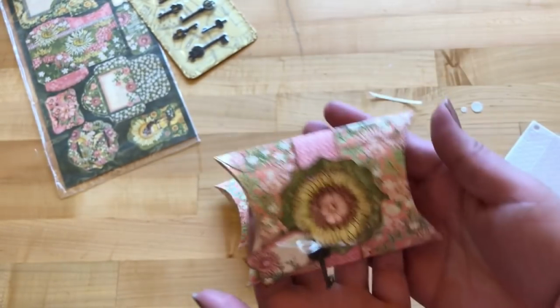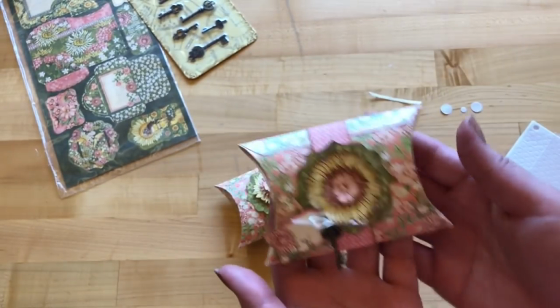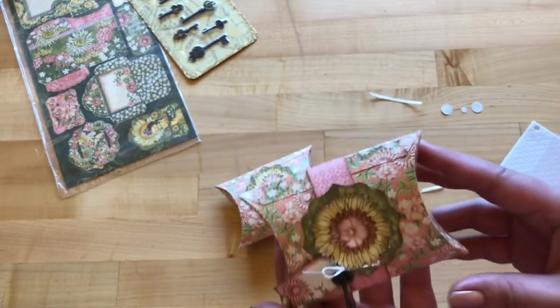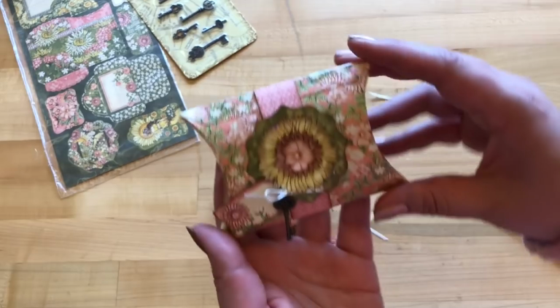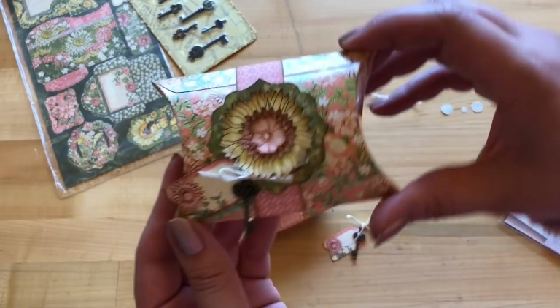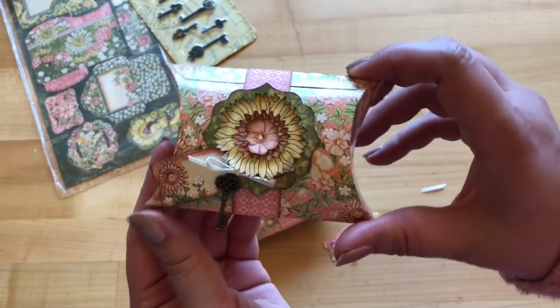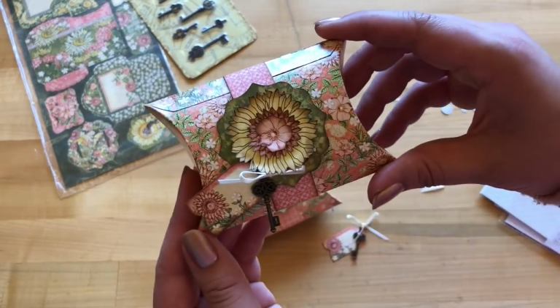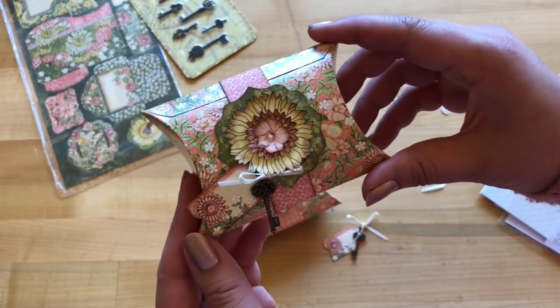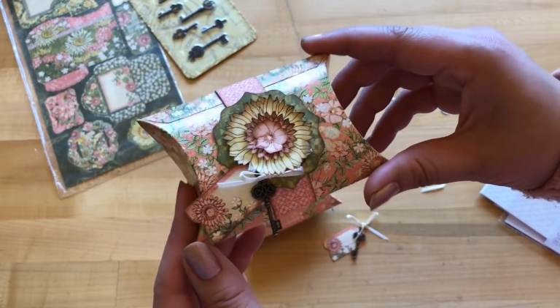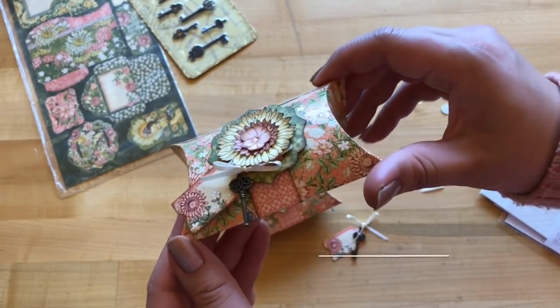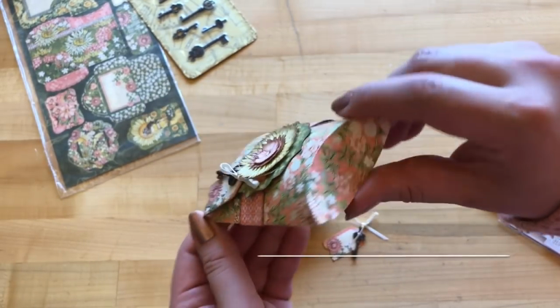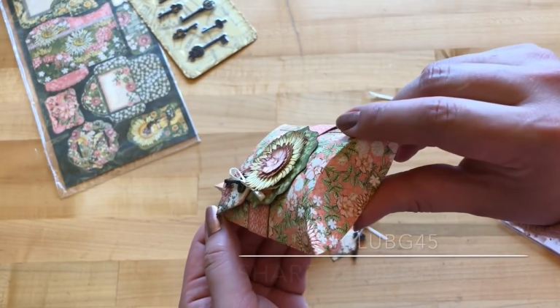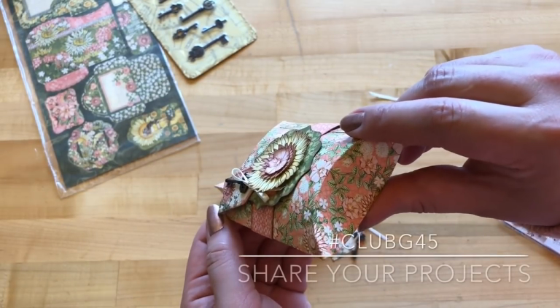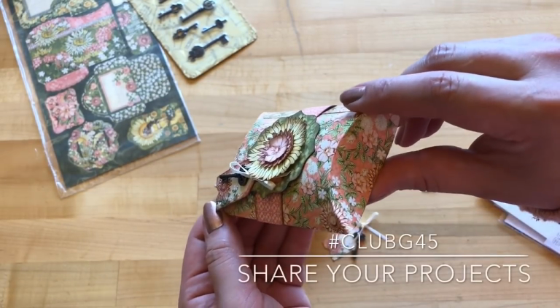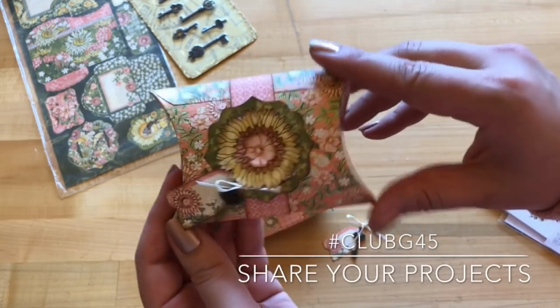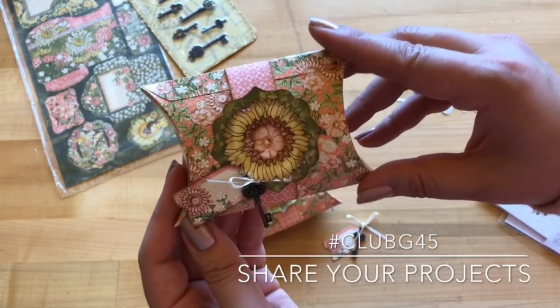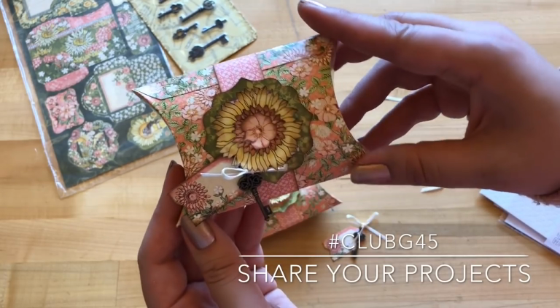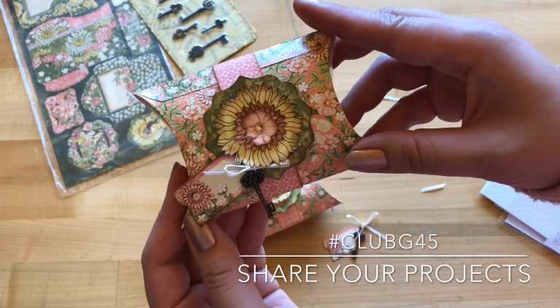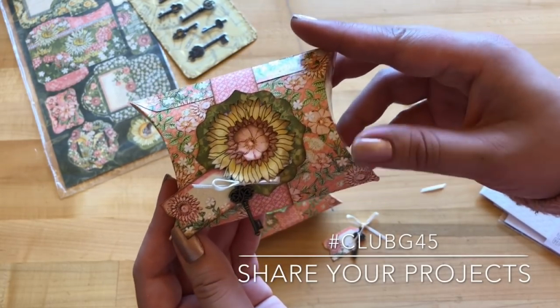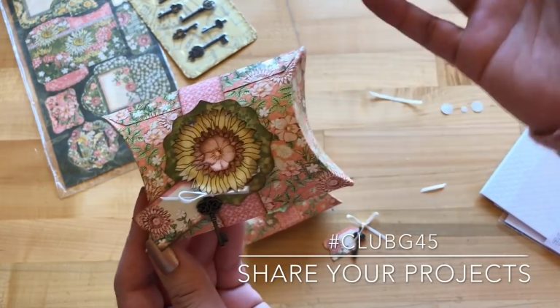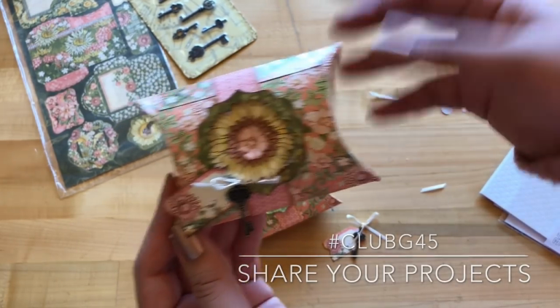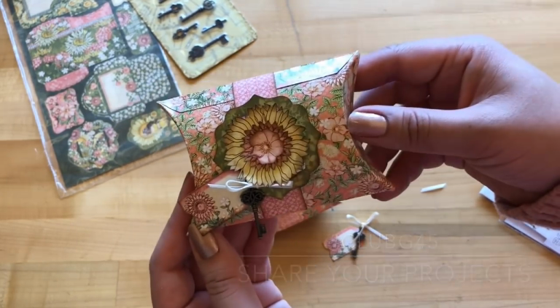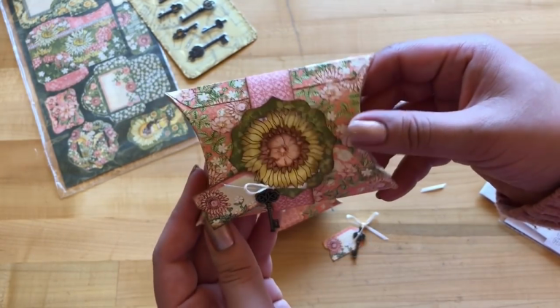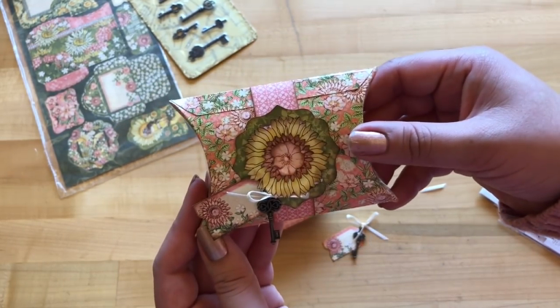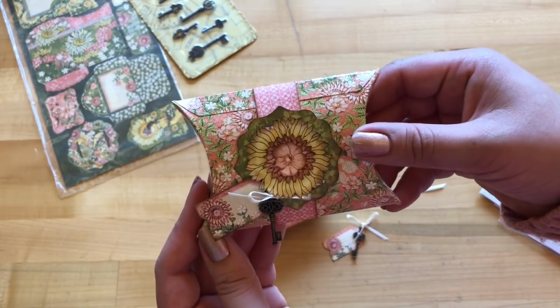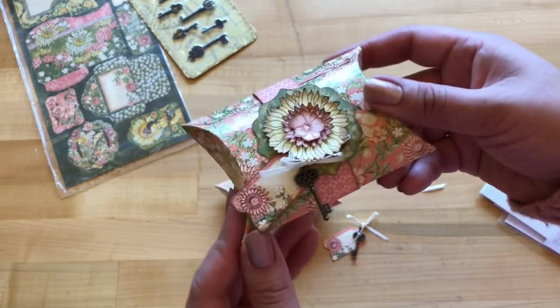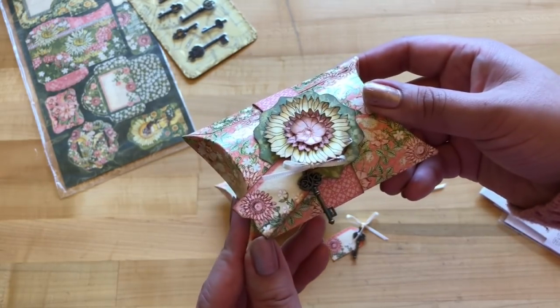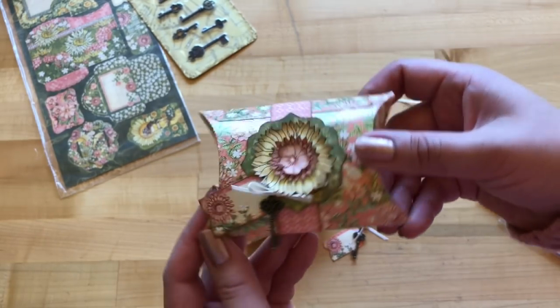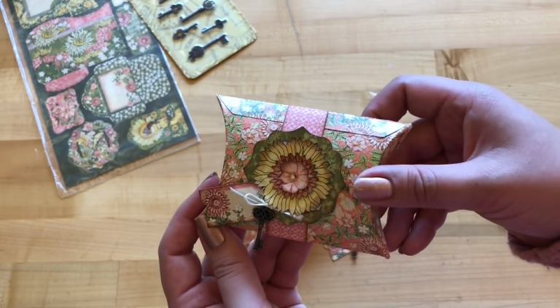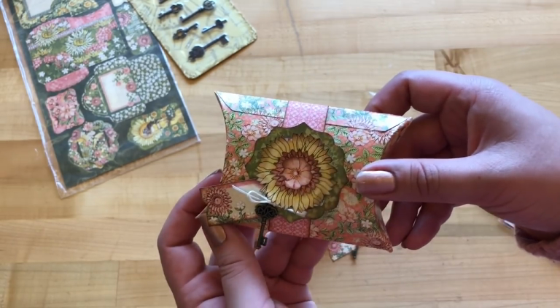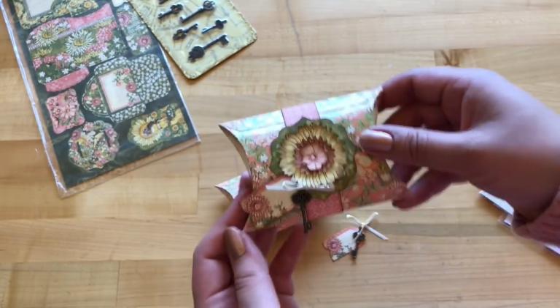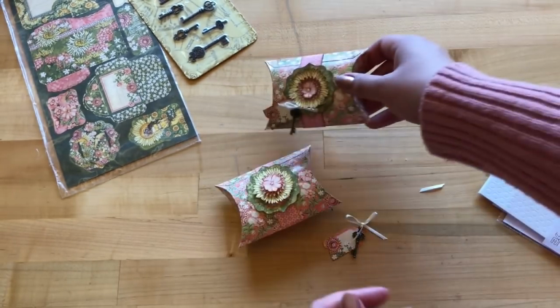We hope you enjoyed this quick and easy tutorial! Be sure to share your projects with us using the hashtag Club G45, and try it out with other collections and paper lines — we want to see what you're working with. Happy paper crafting!